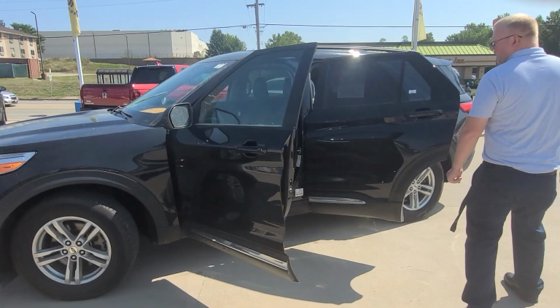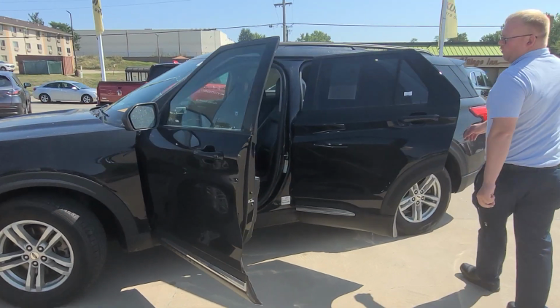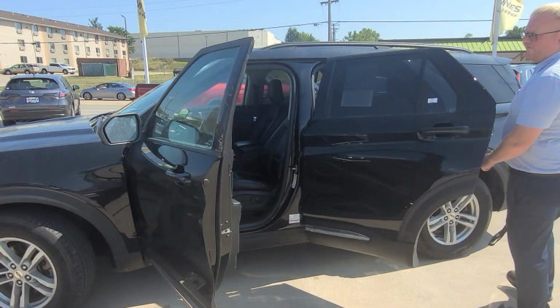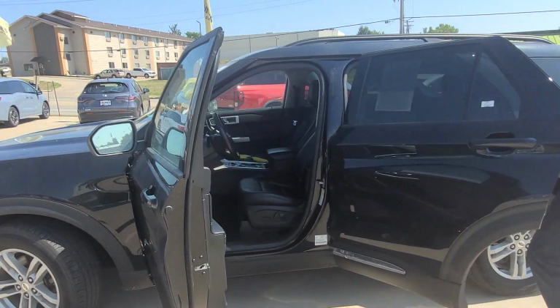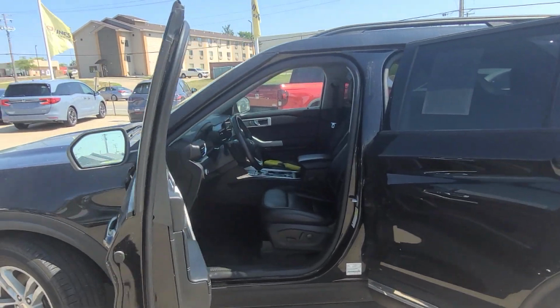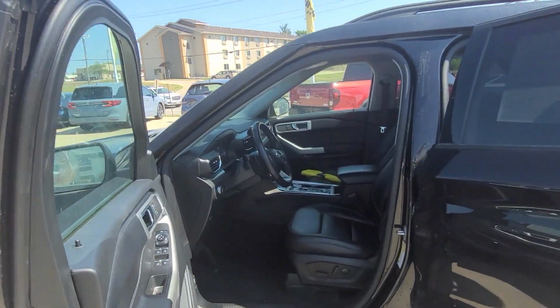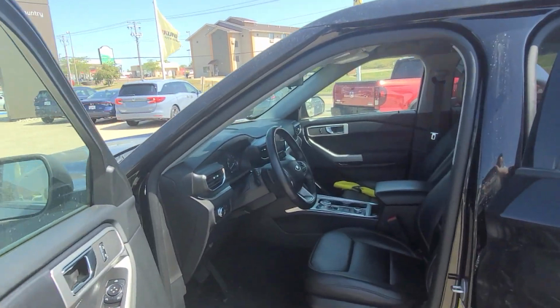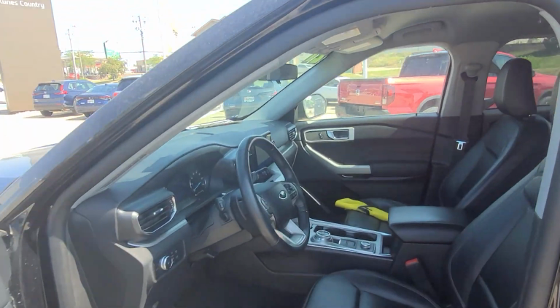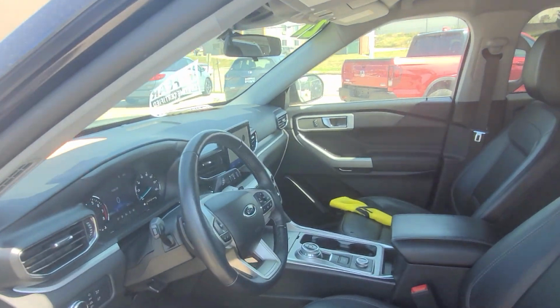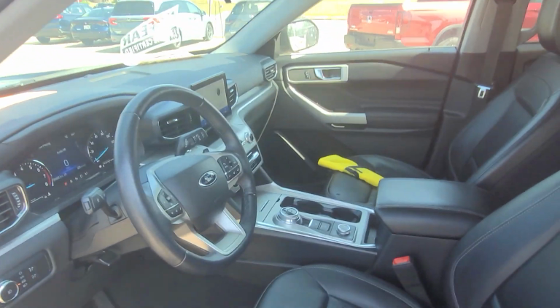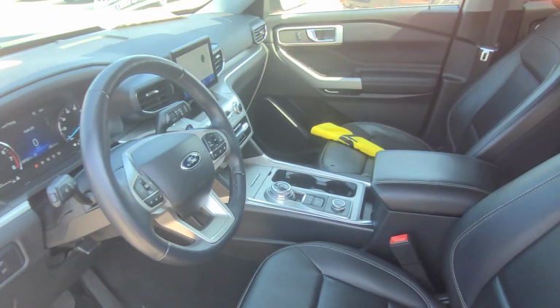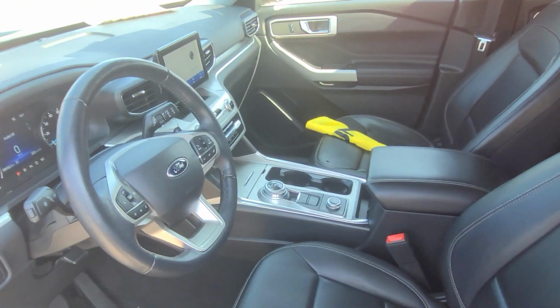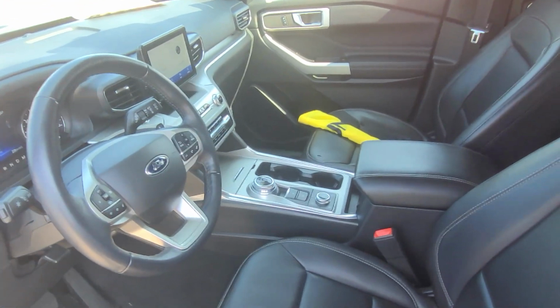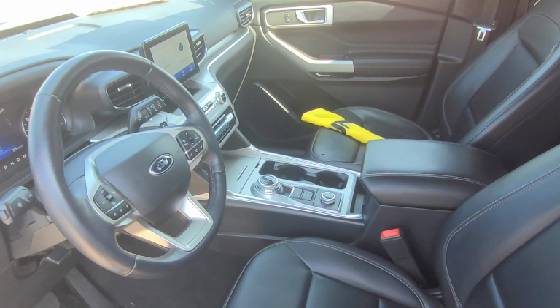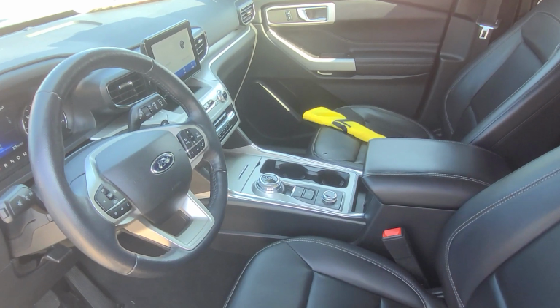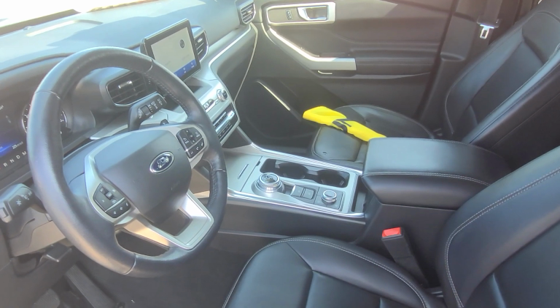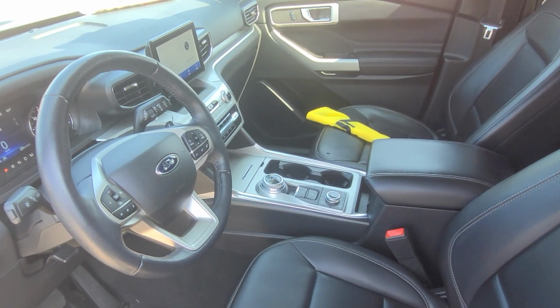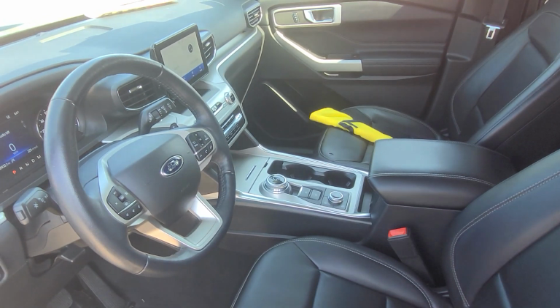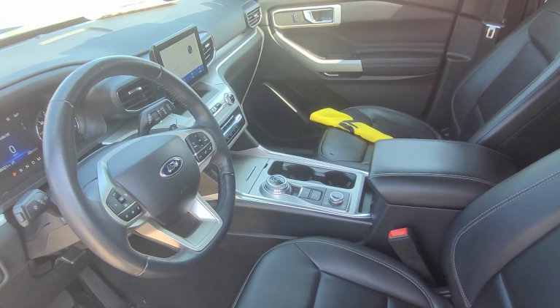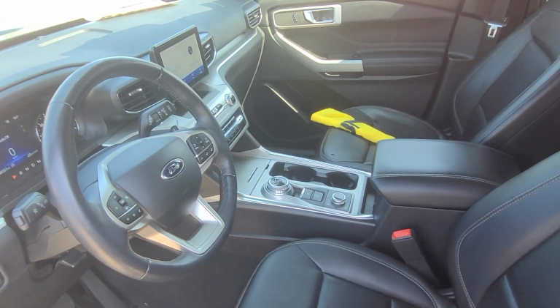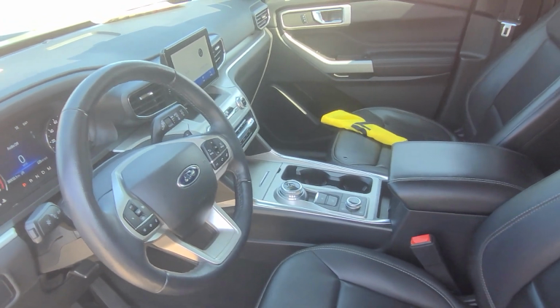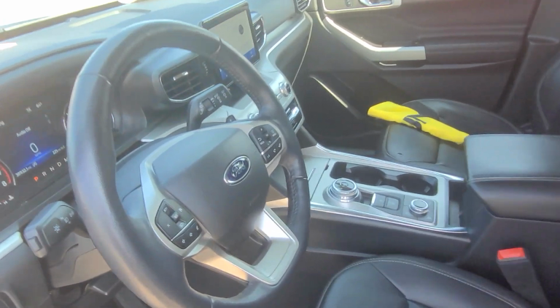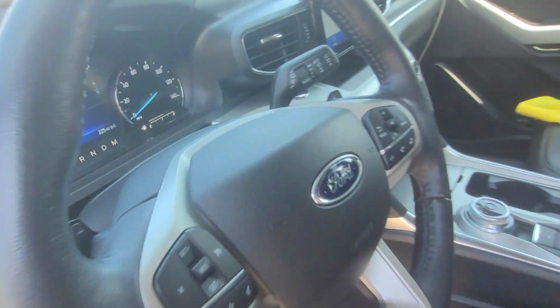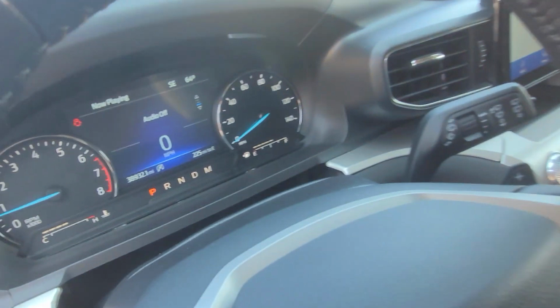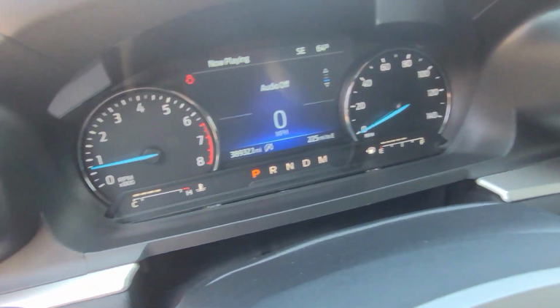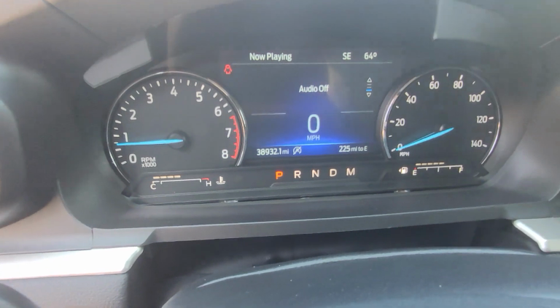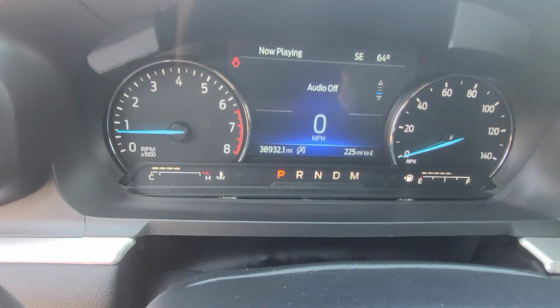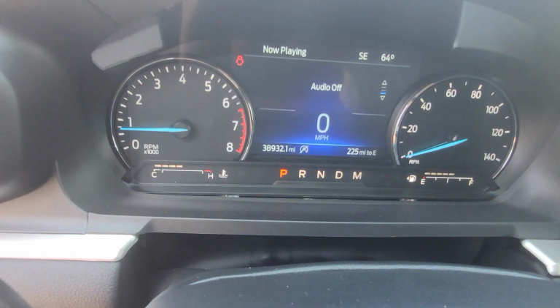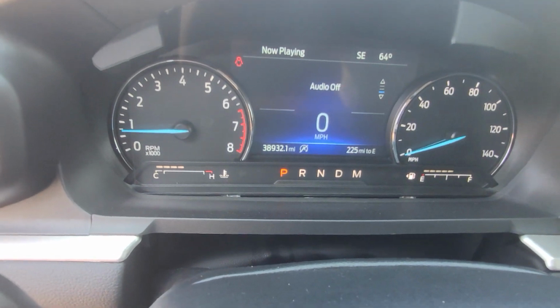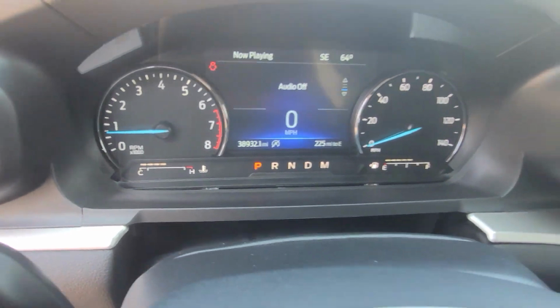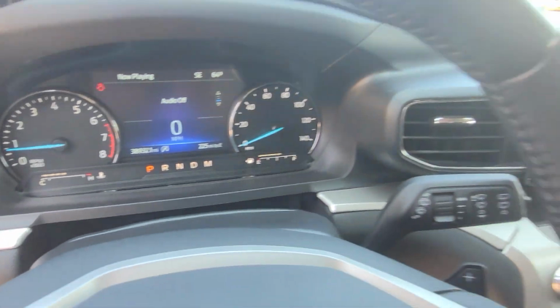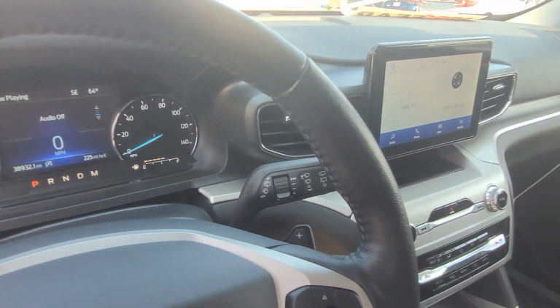This is a four-wheel drive SUV. Here in the front, you've got power seats on both sides, heated seats, and a heated steering wheel. It's got navigation, Bluetooth audio, backup camera, and it has 38,000 miles.